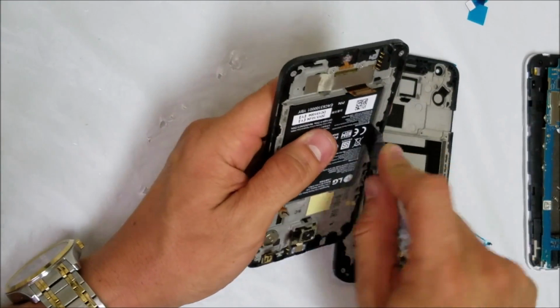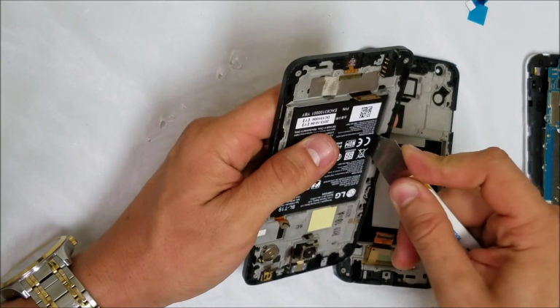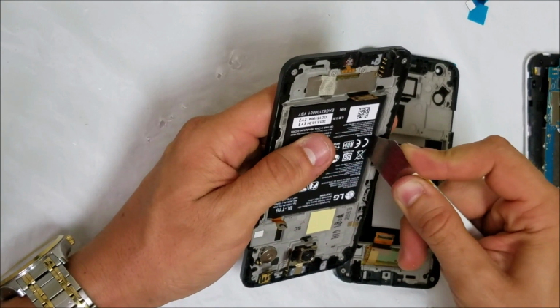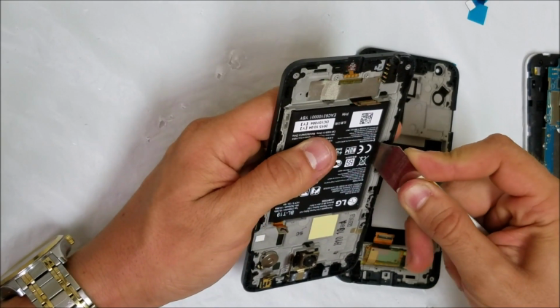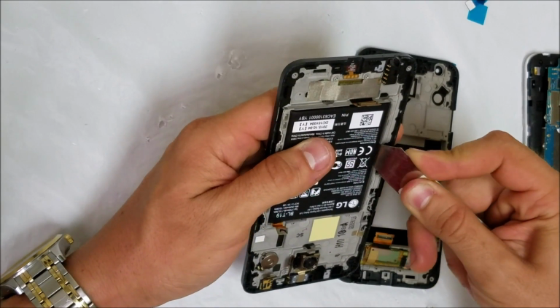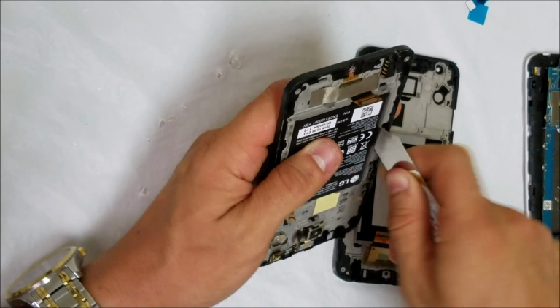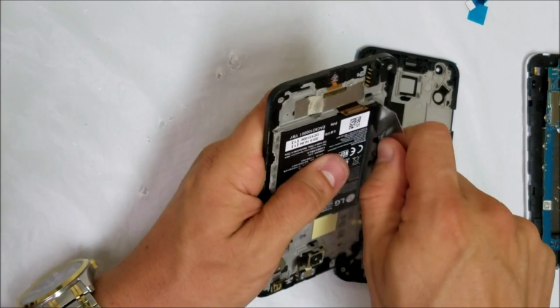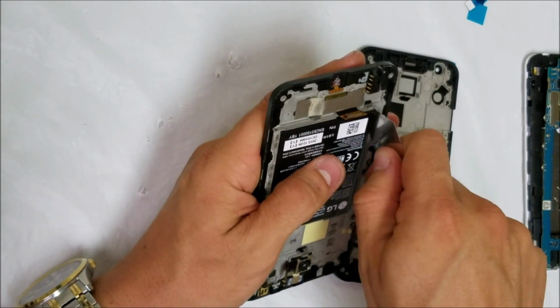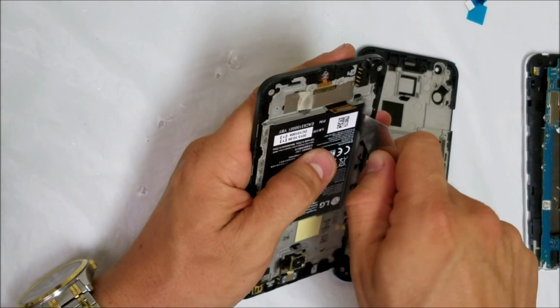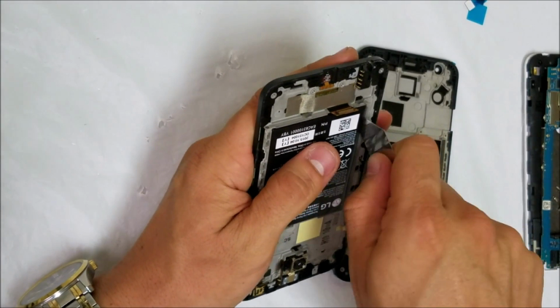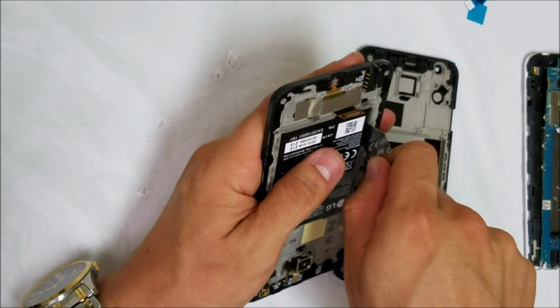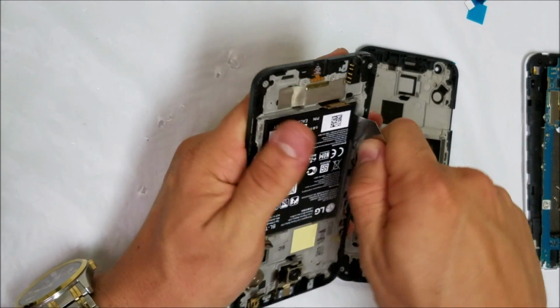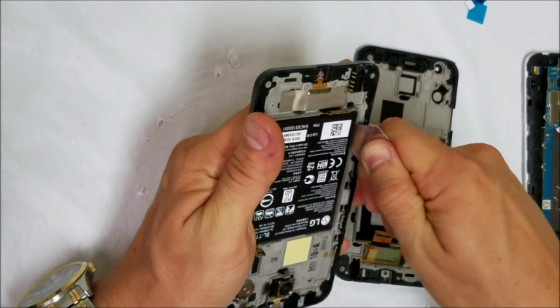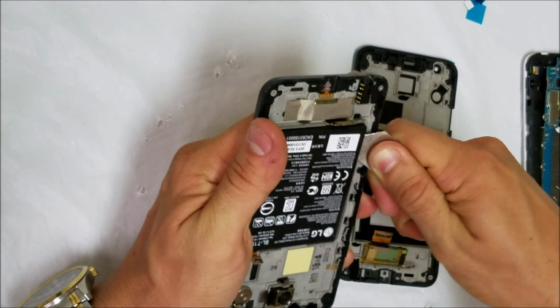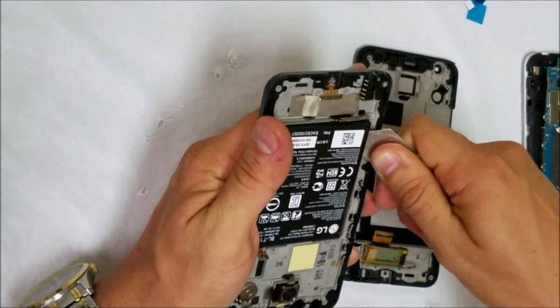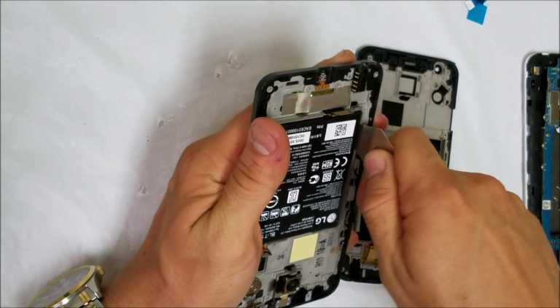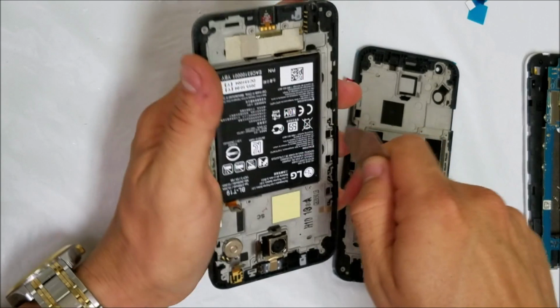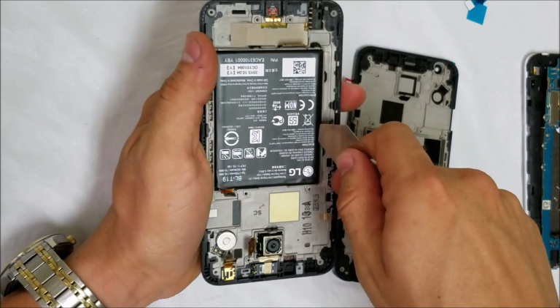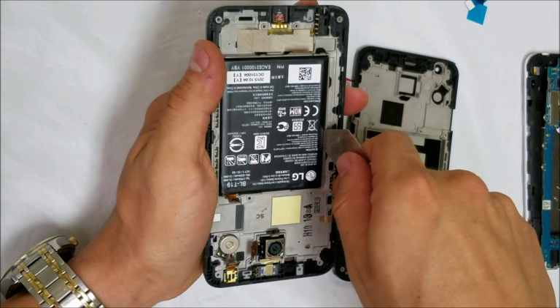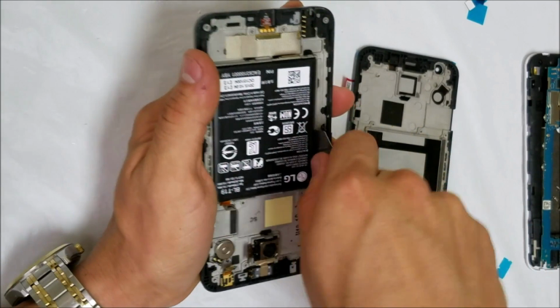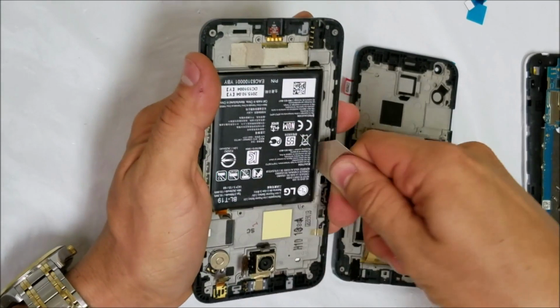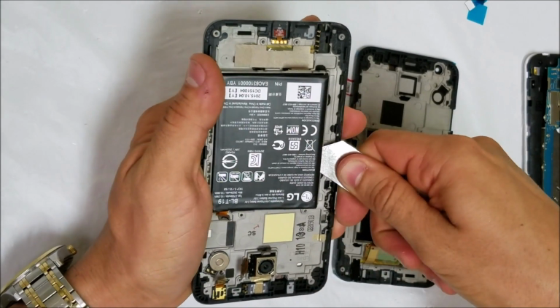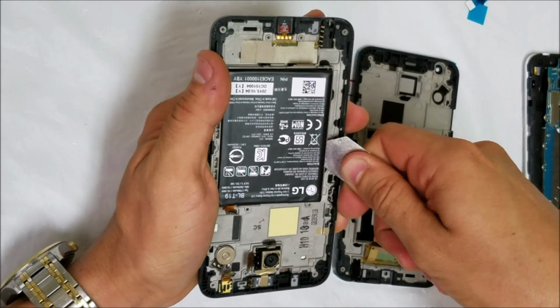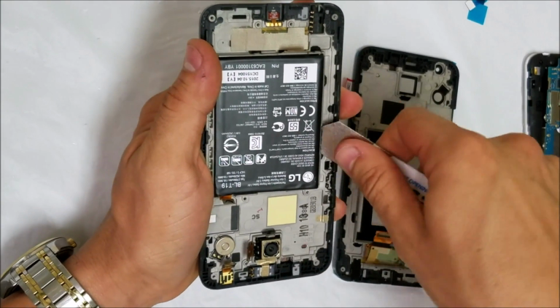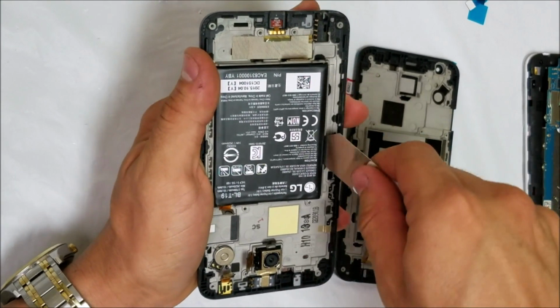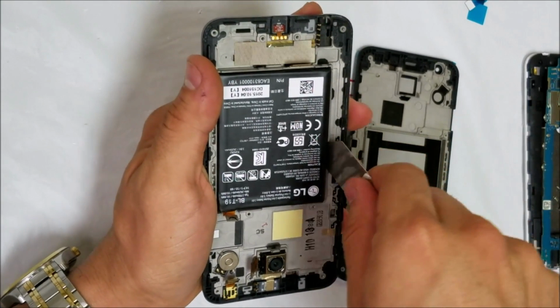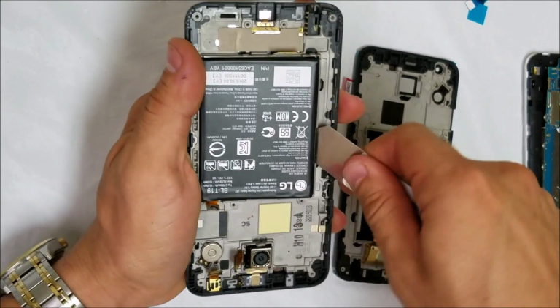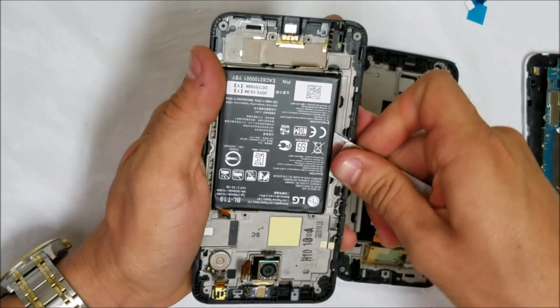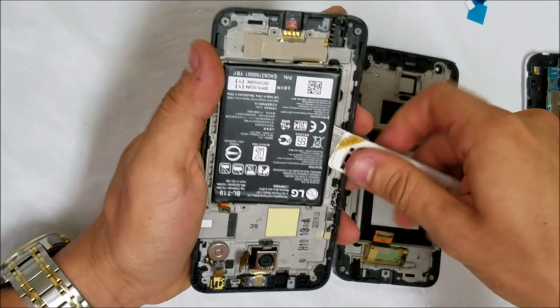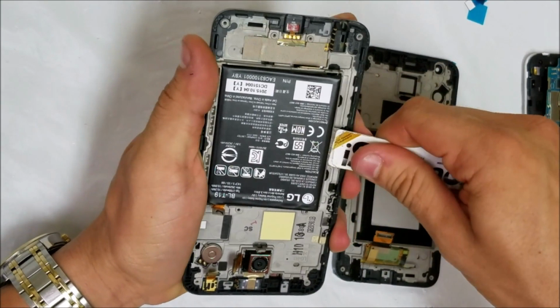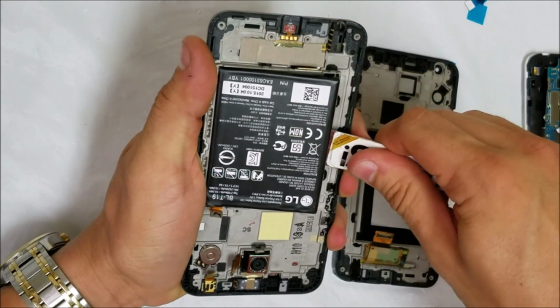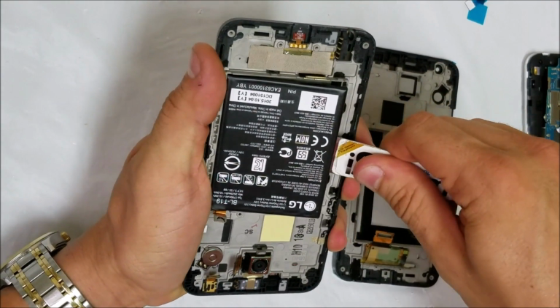Now we're going to be removing the battery. With the thin prying tool, pry on the side of the battery and wedge it up. Do it carefully and slowly and the battery will come right out.